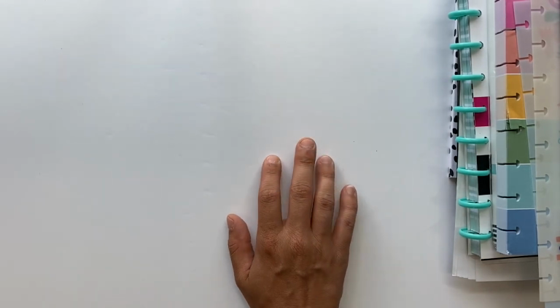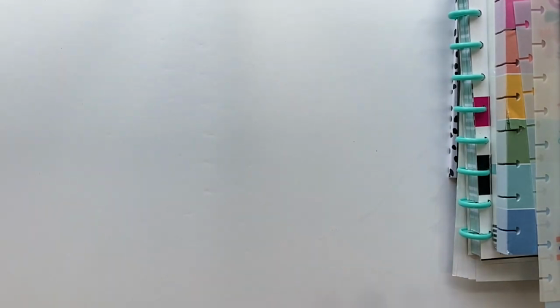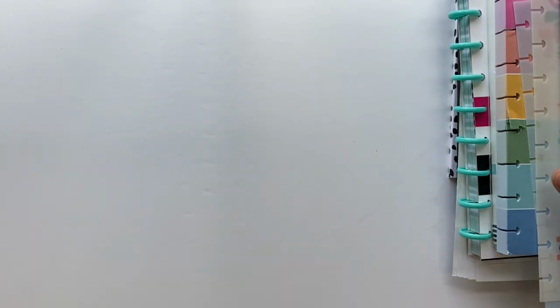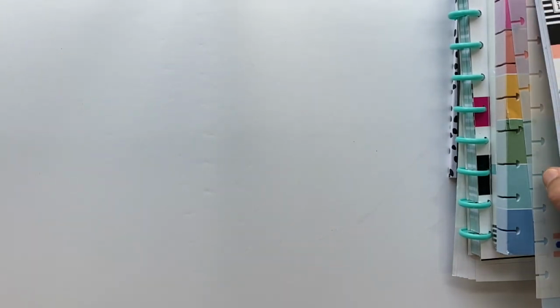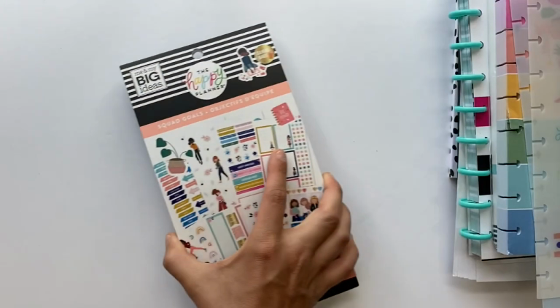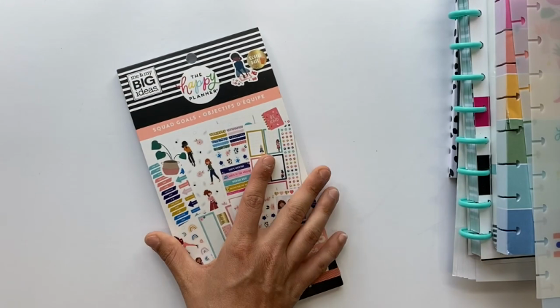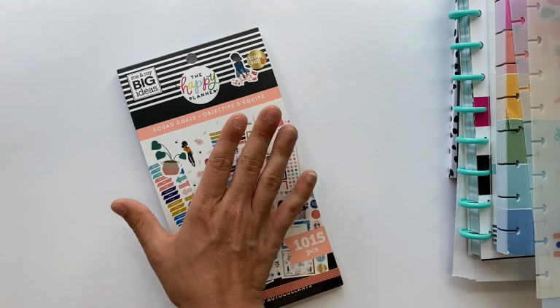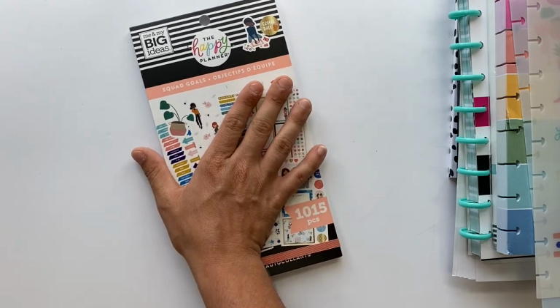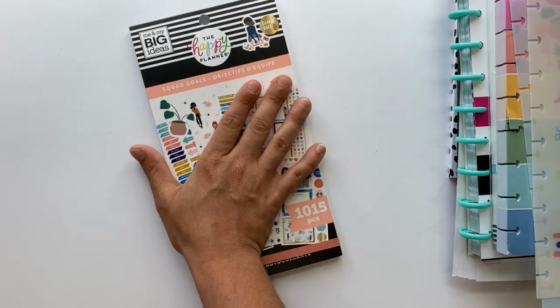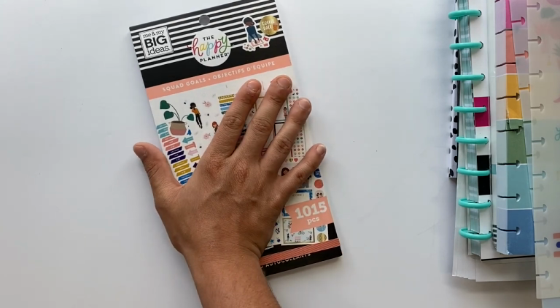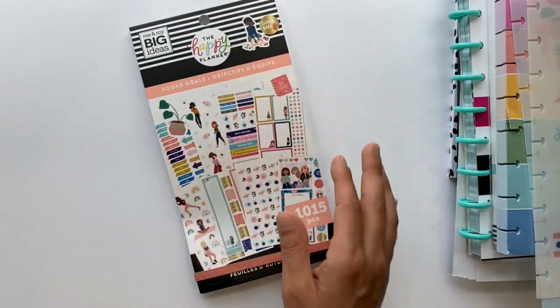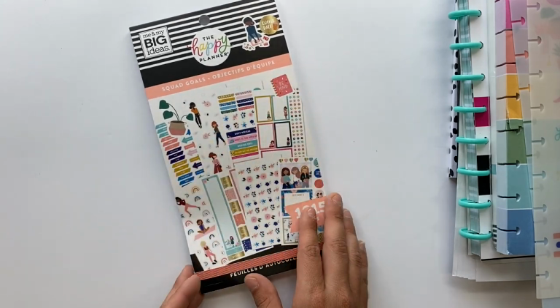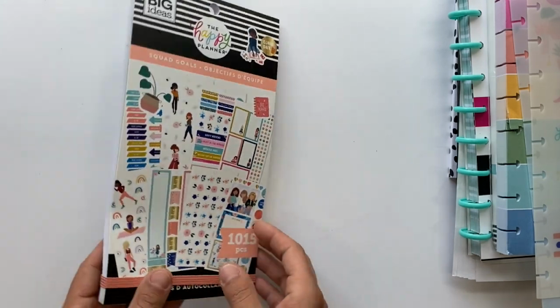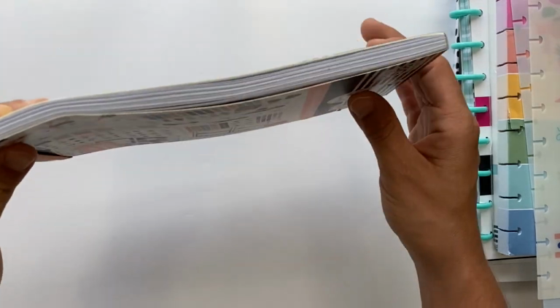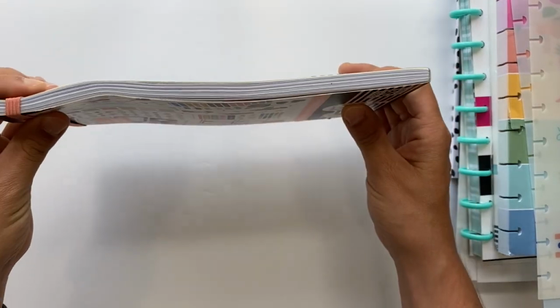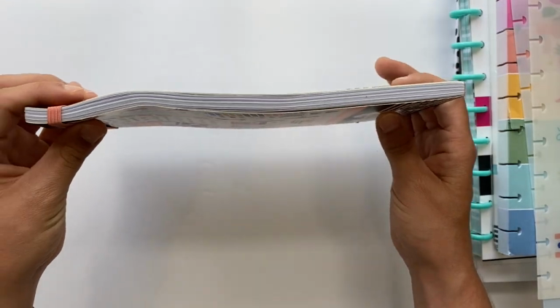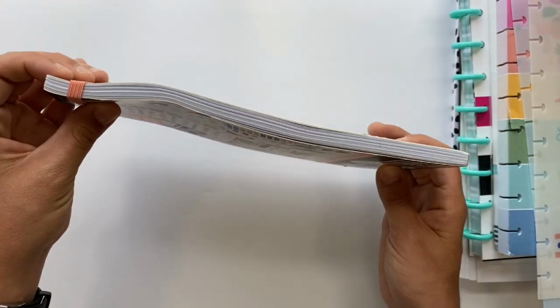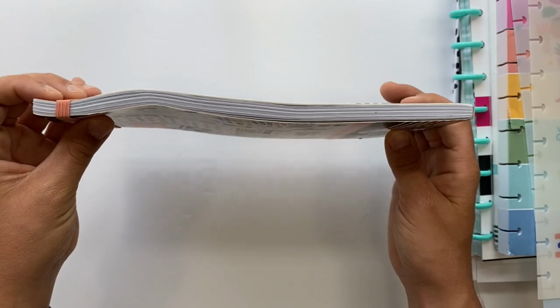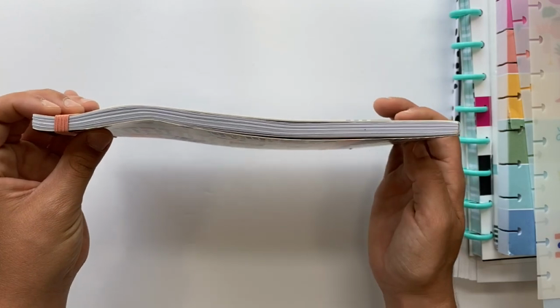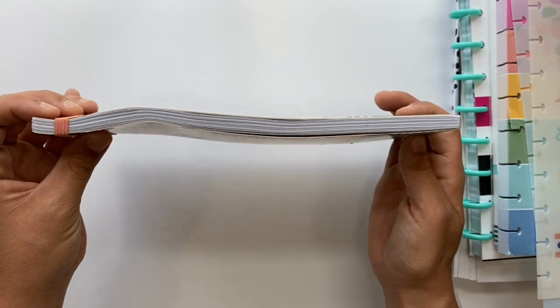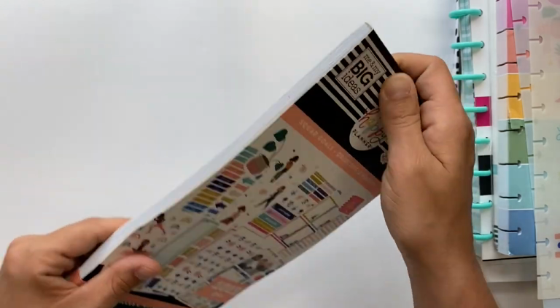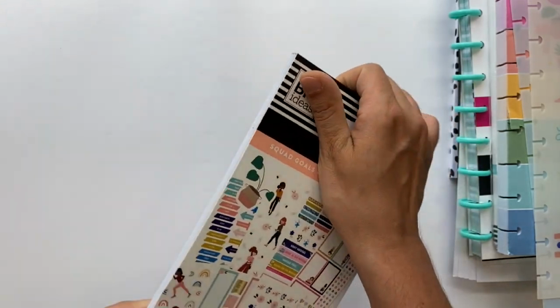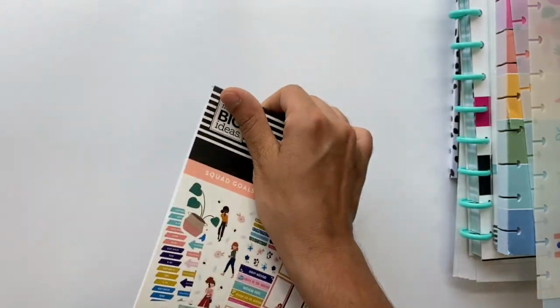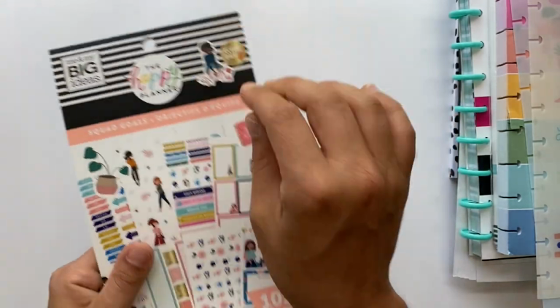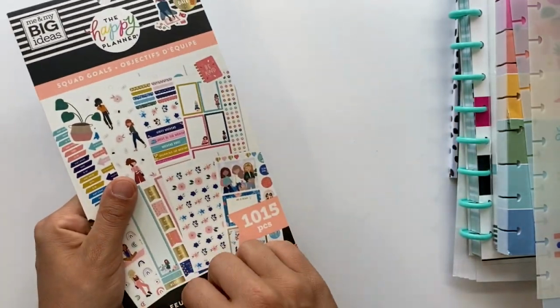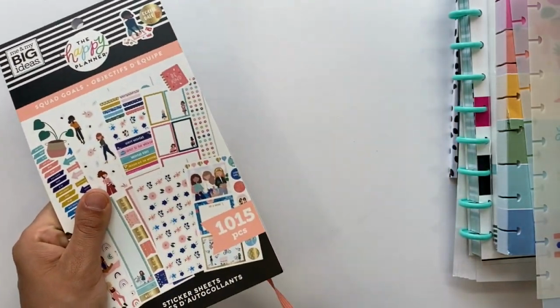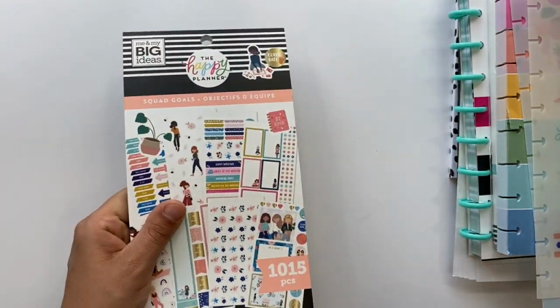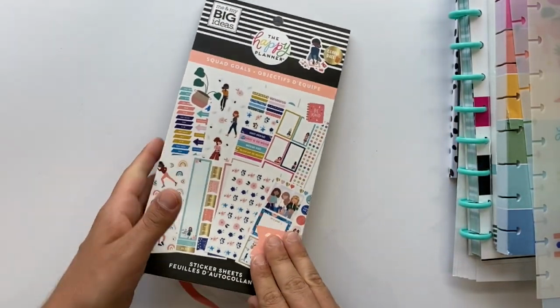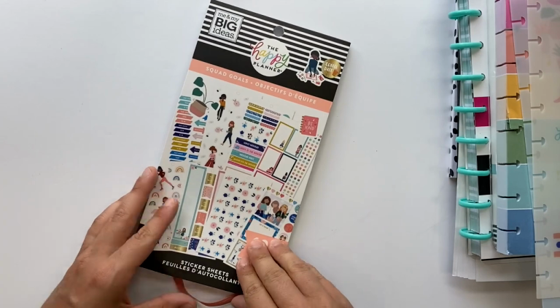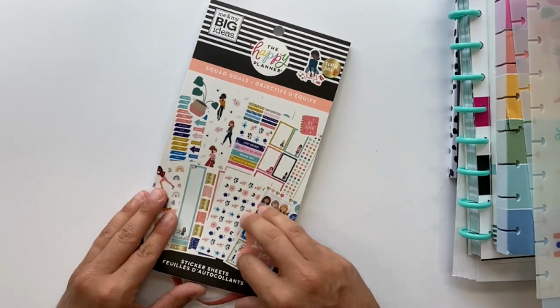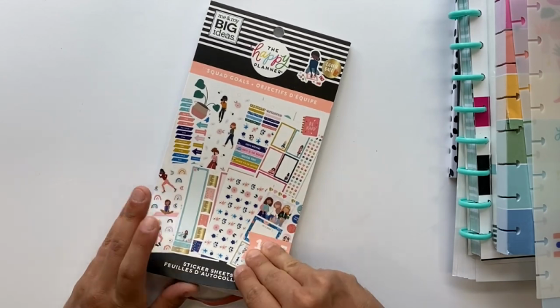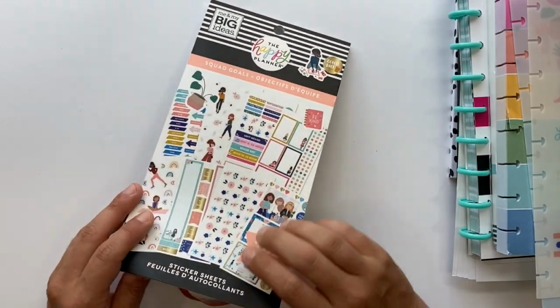So the next thing is I got the Squad Goal sticker book — so pumped about this. My mailman crammed it in the mailbox so it's a little bent up here, but that's okay, no complaints. Let's do a flip through of this one.